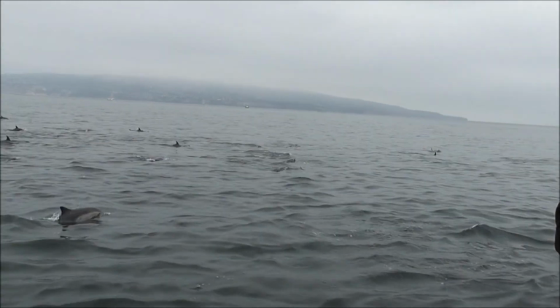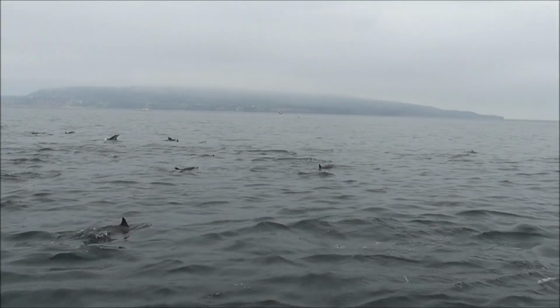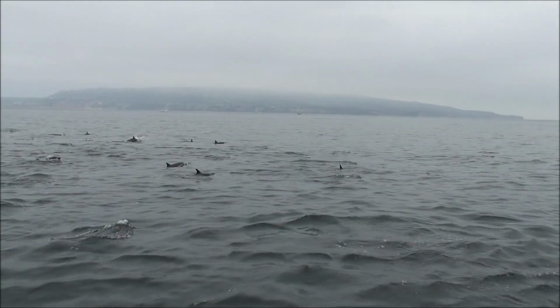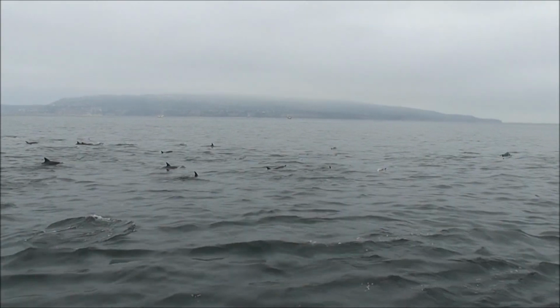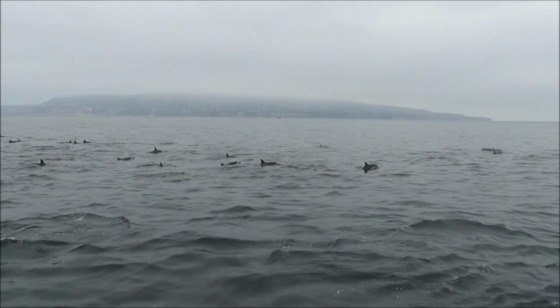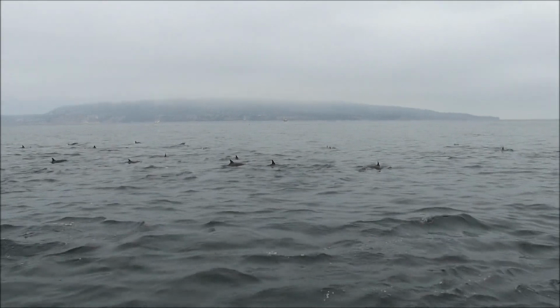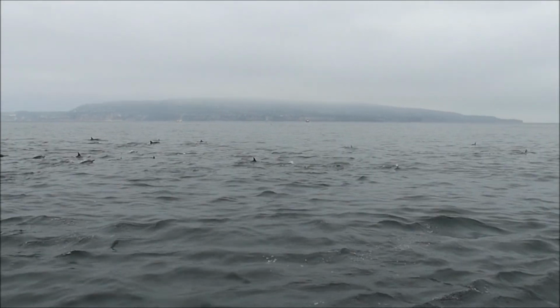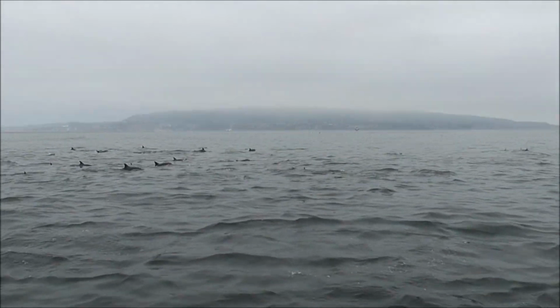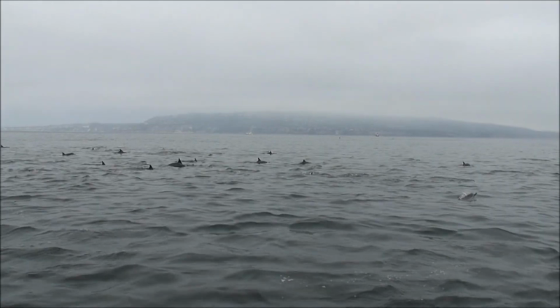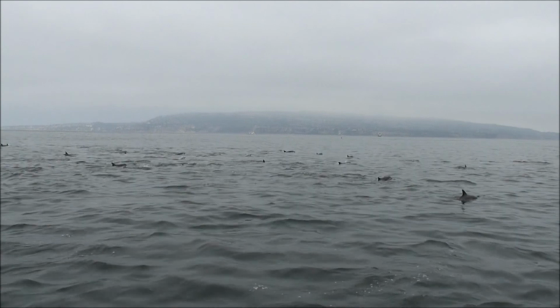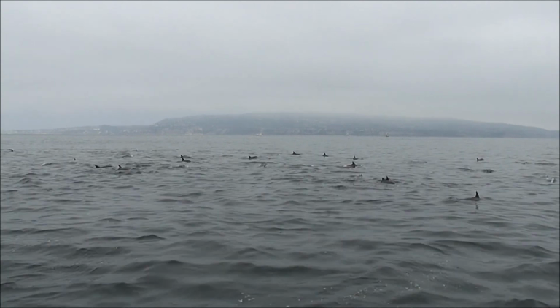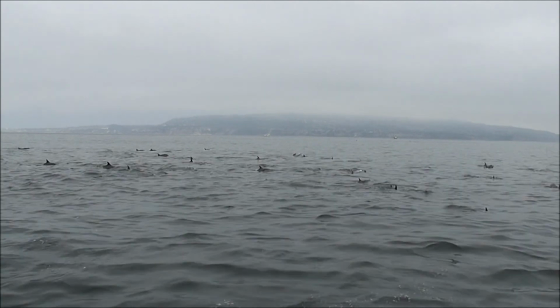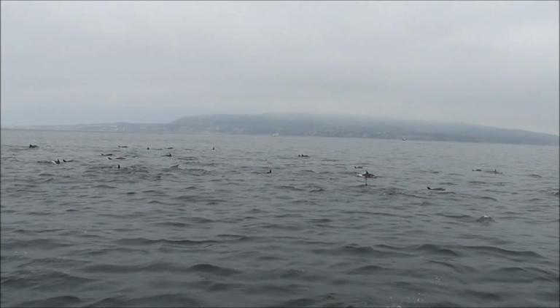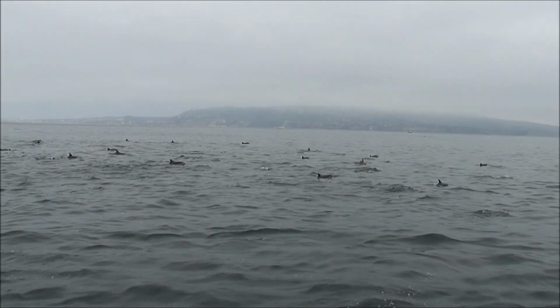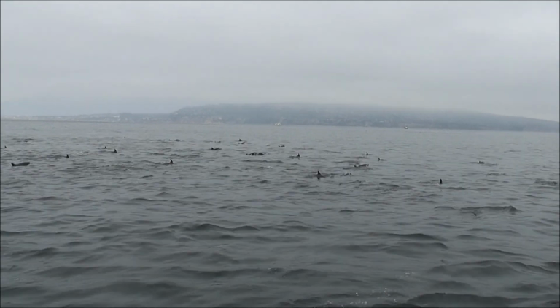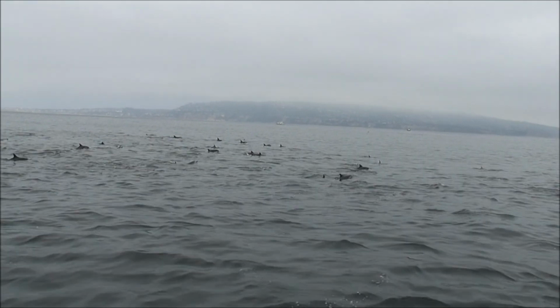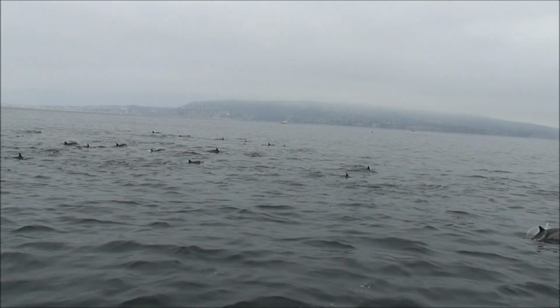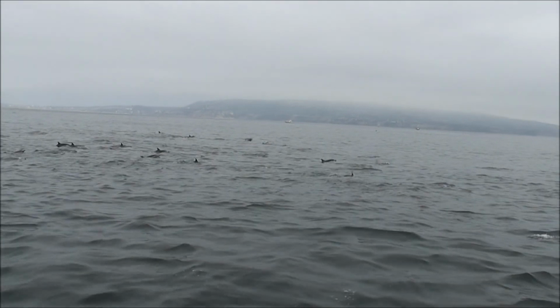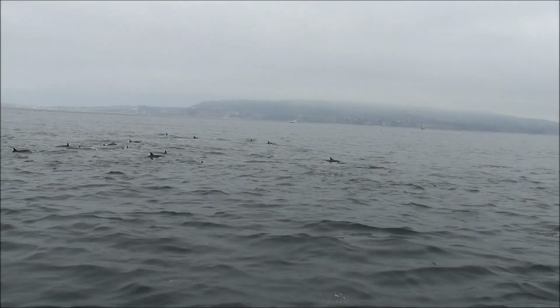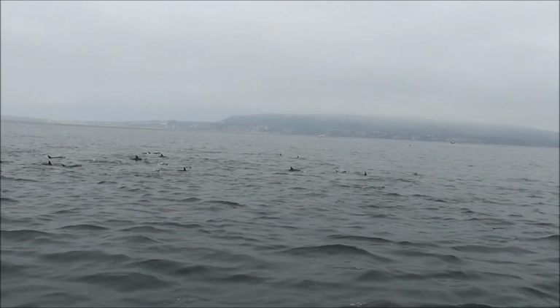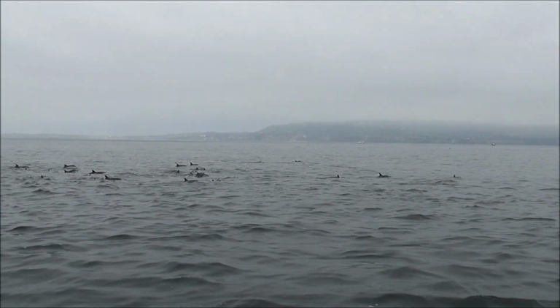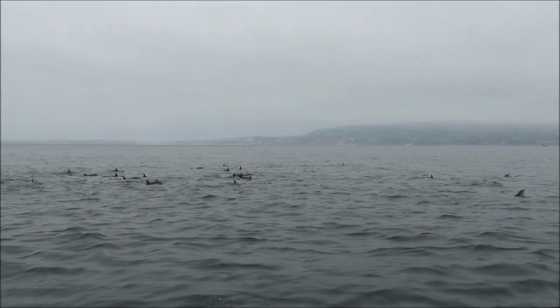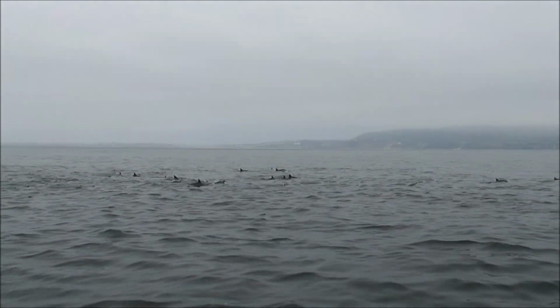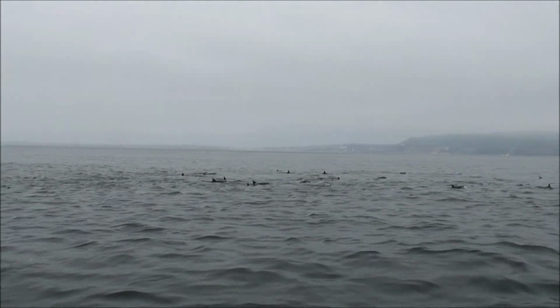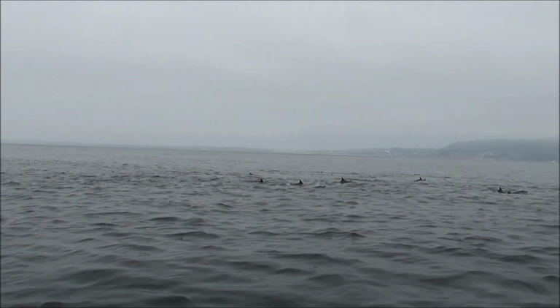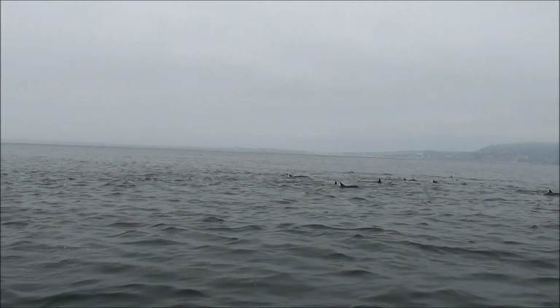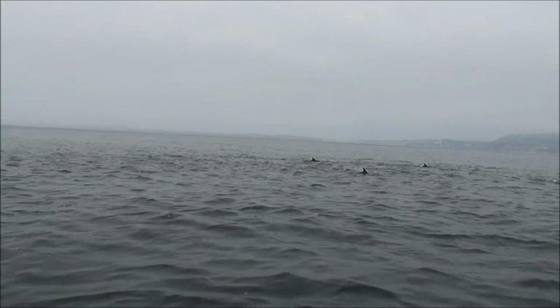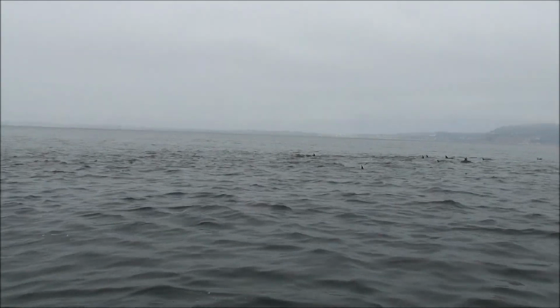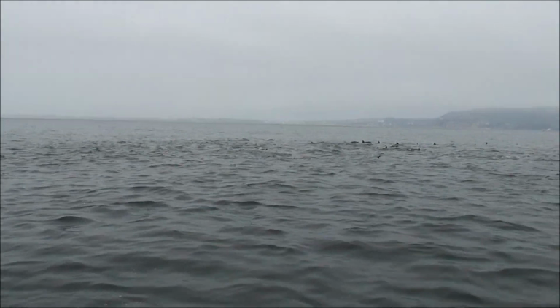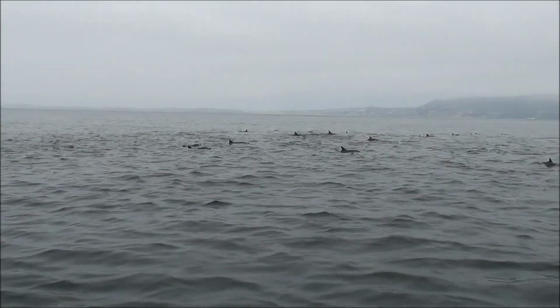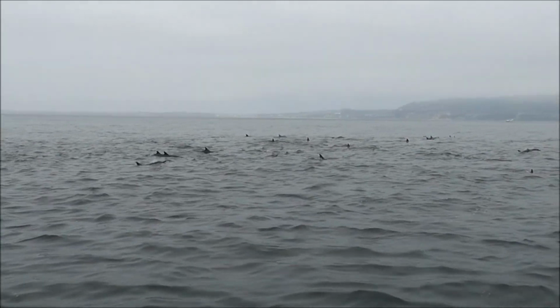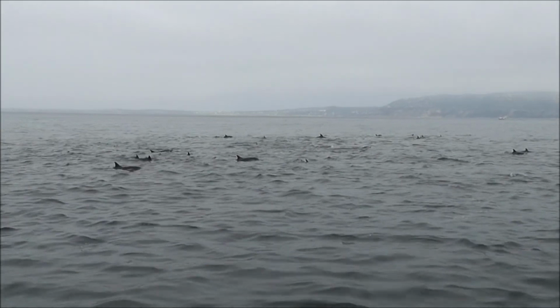When dolphins are born, they're usually born tail first. Yes, they swim immediately.